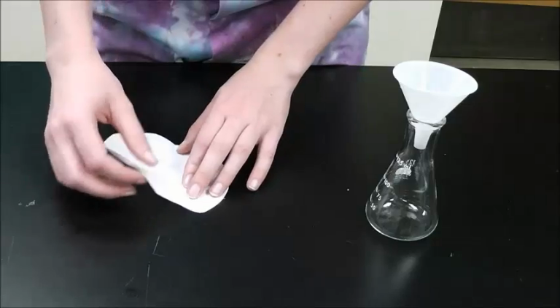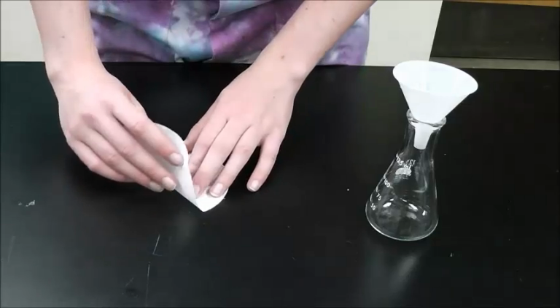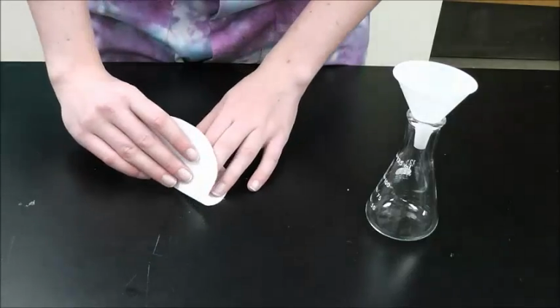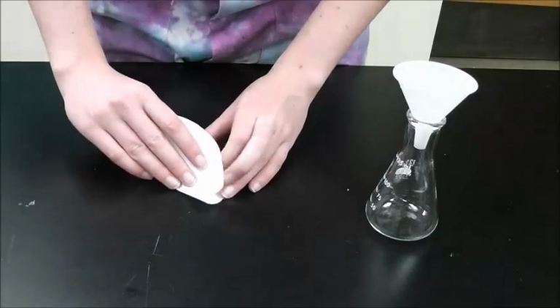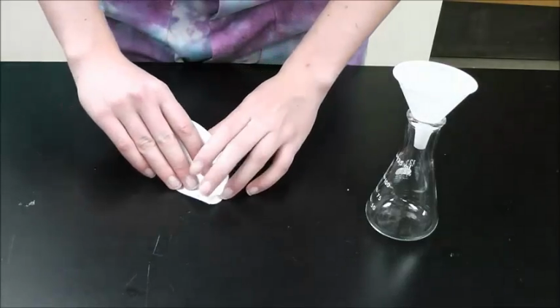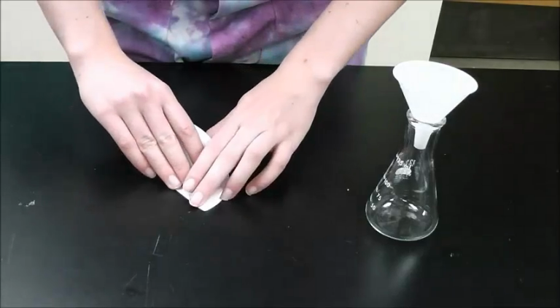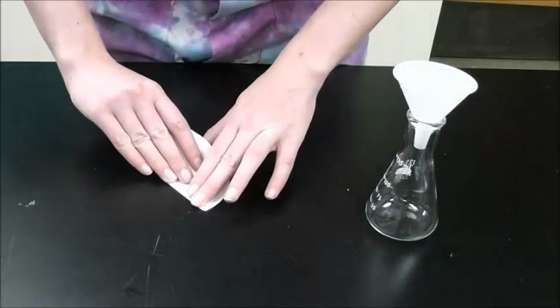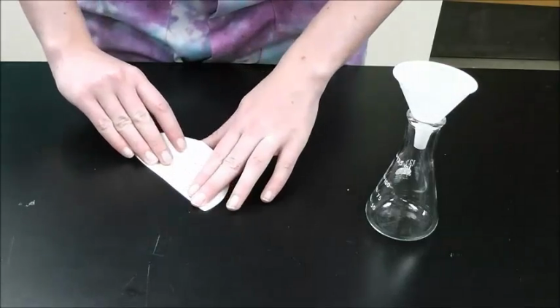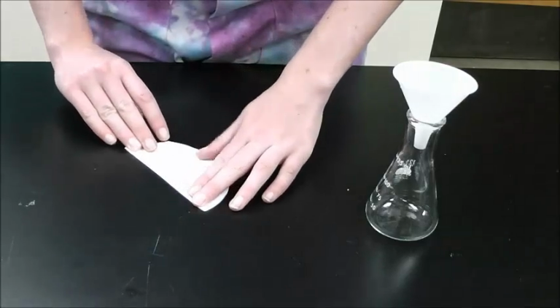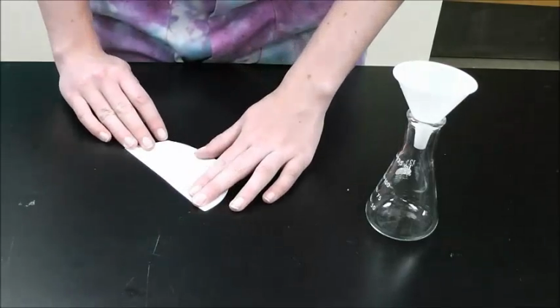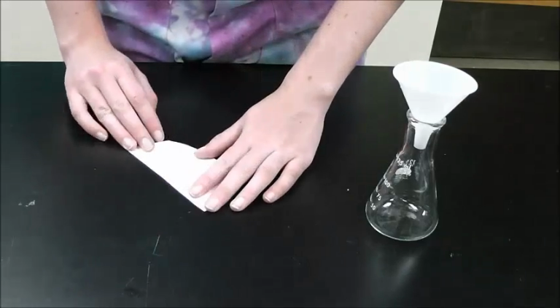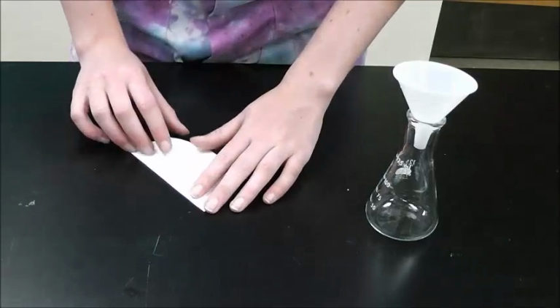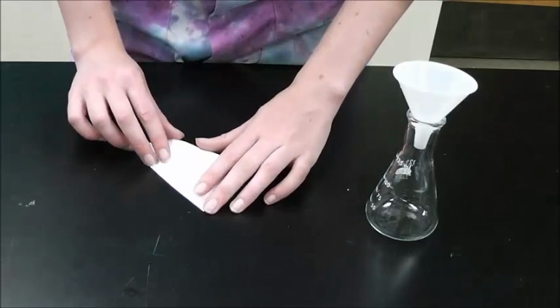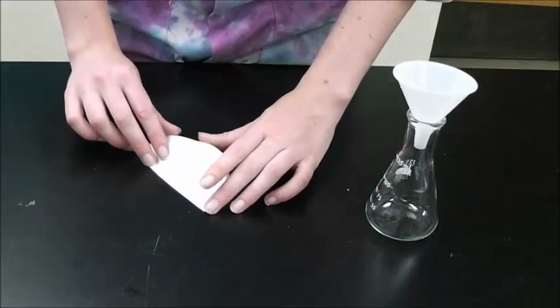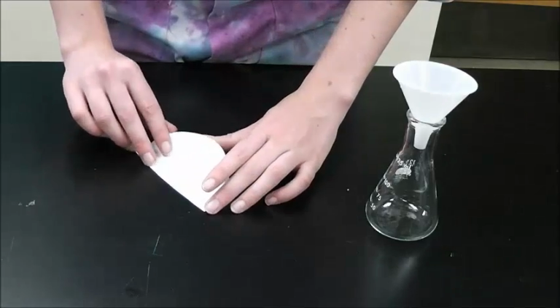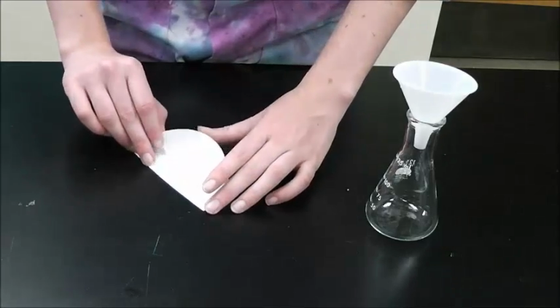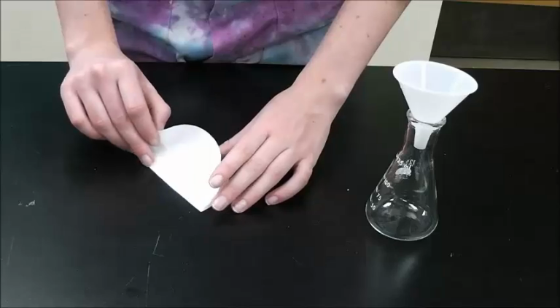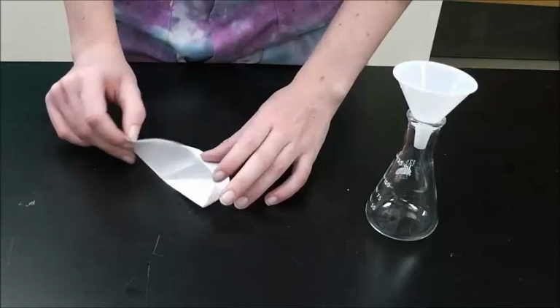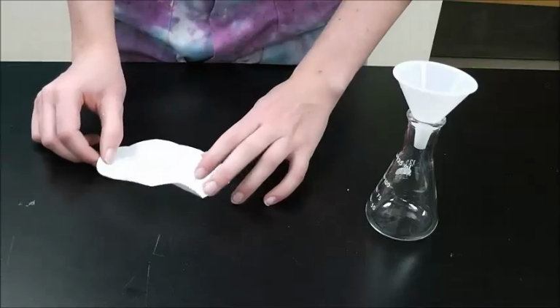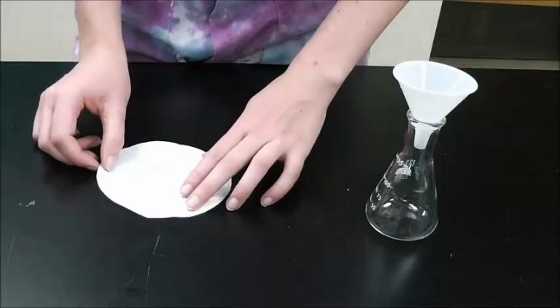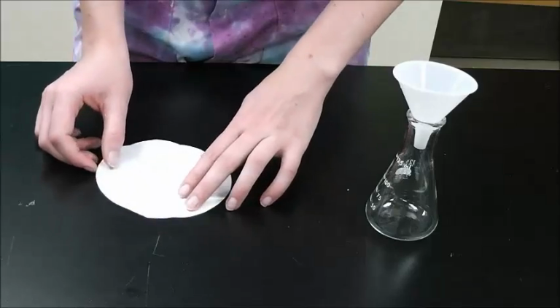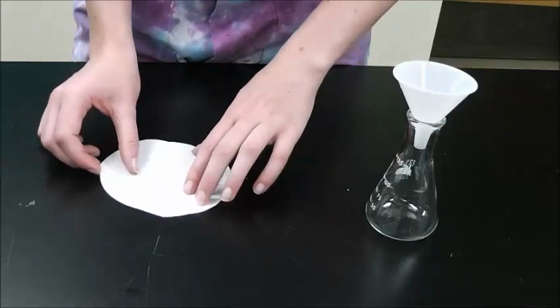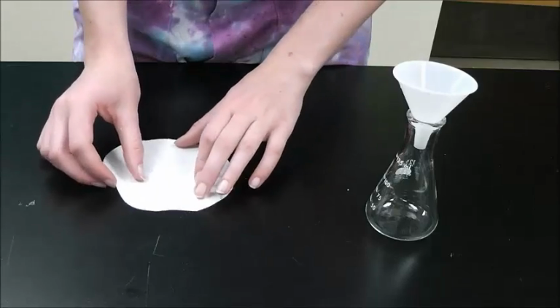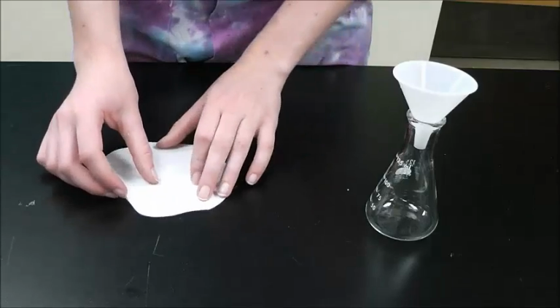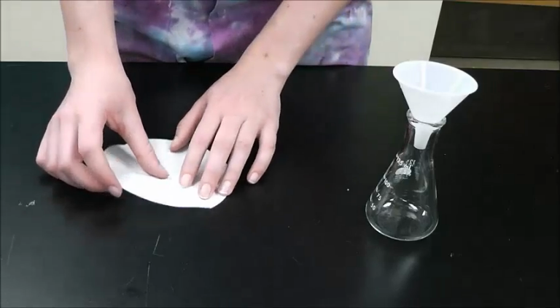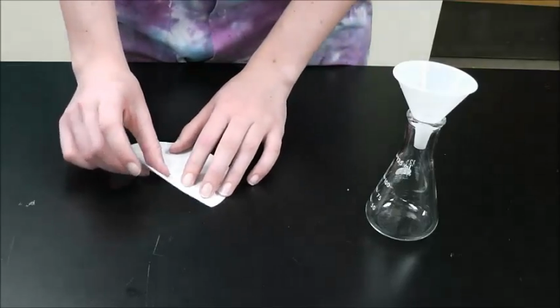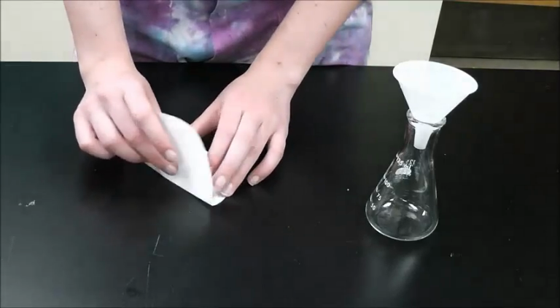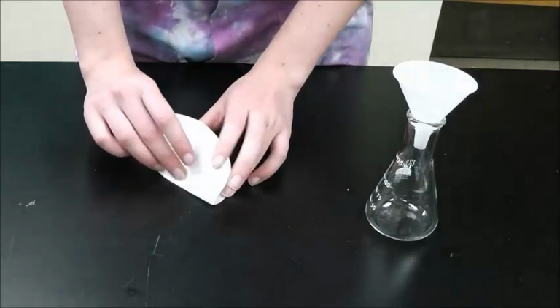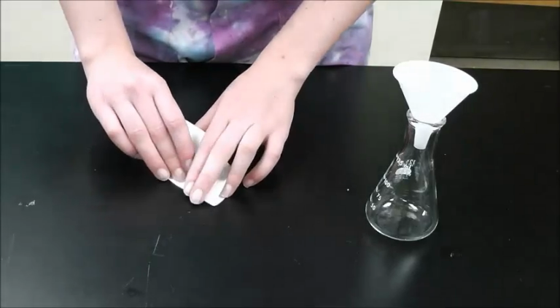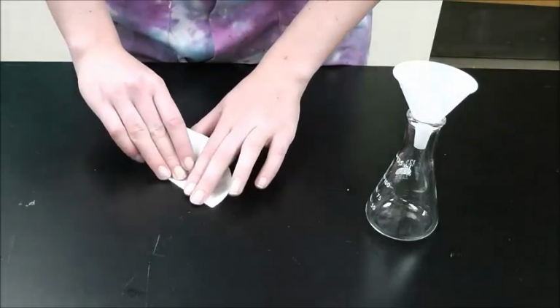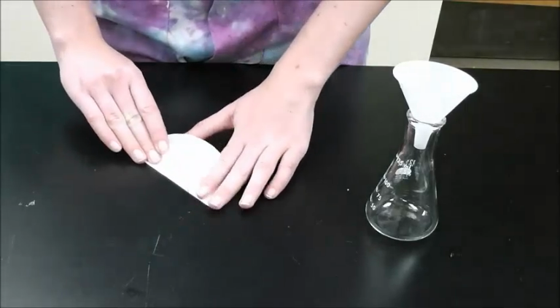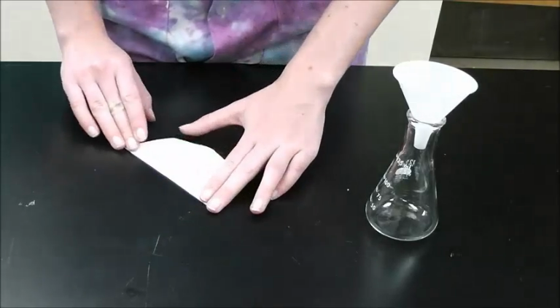When you are folding your filter paper, do not use a ruler or press too hard with your fingernail when folding, otherwise you might cause small rips in your filter paper.